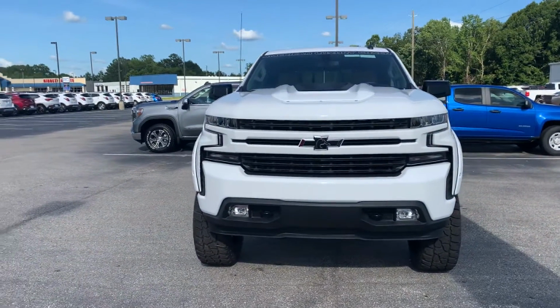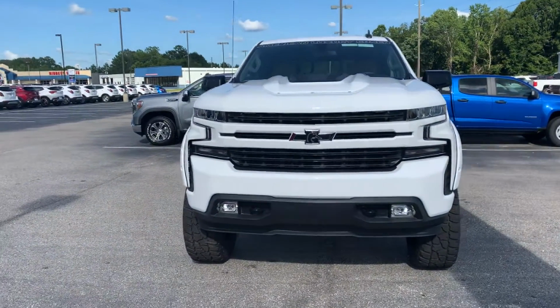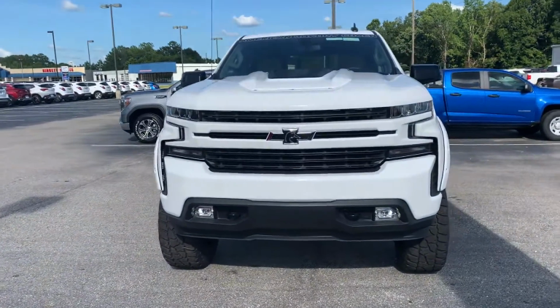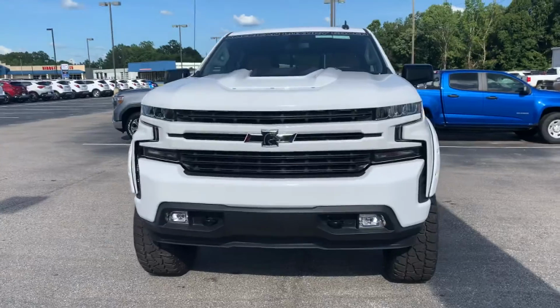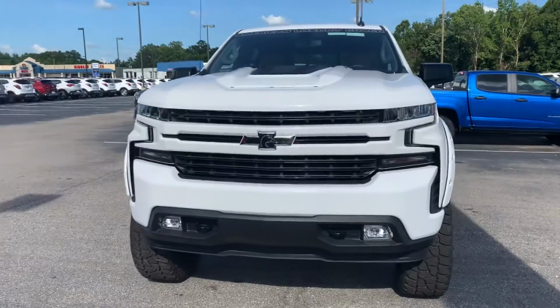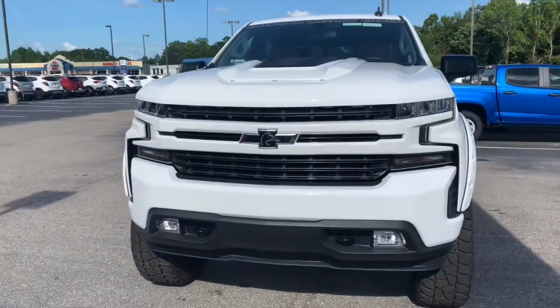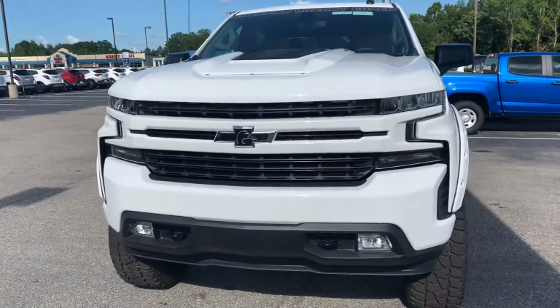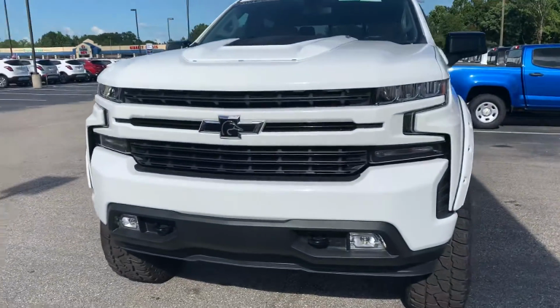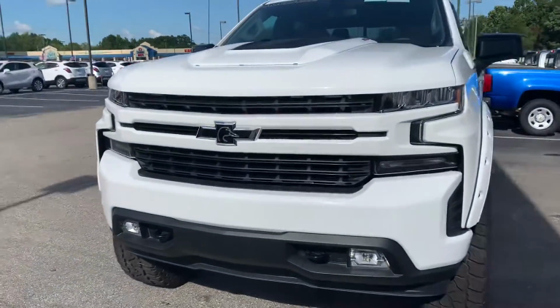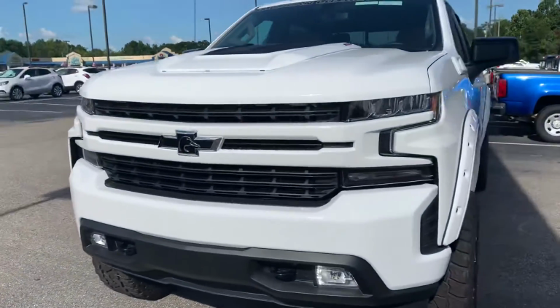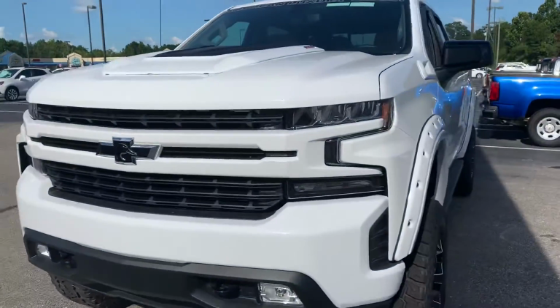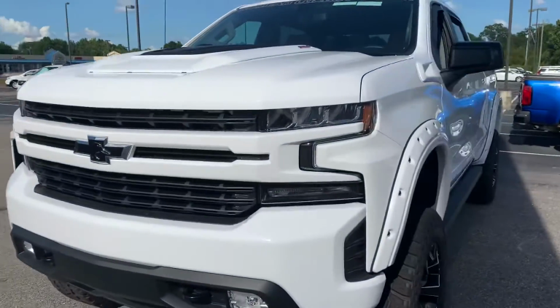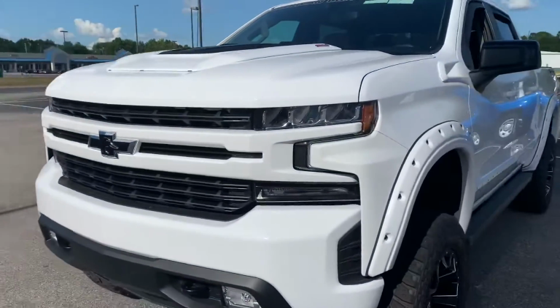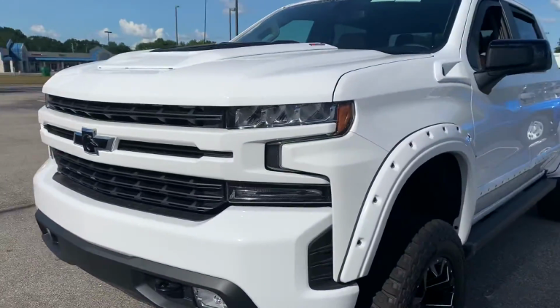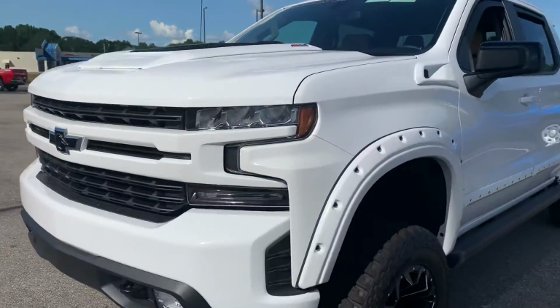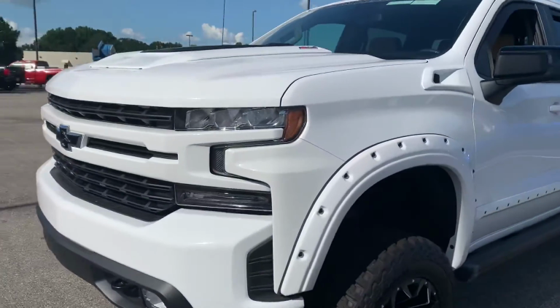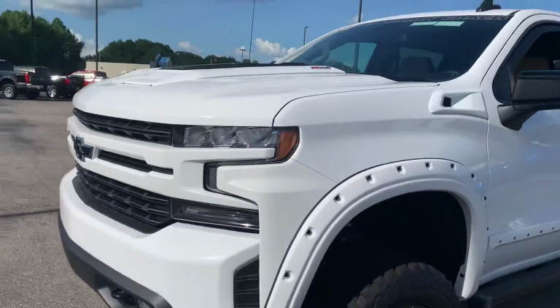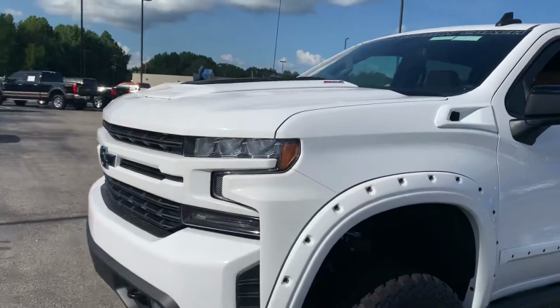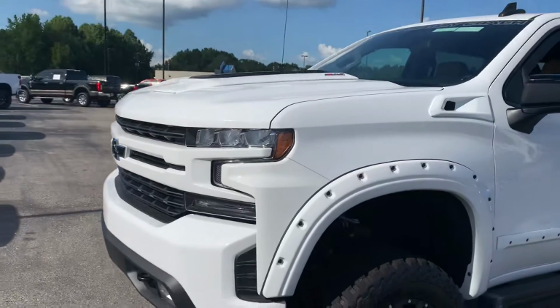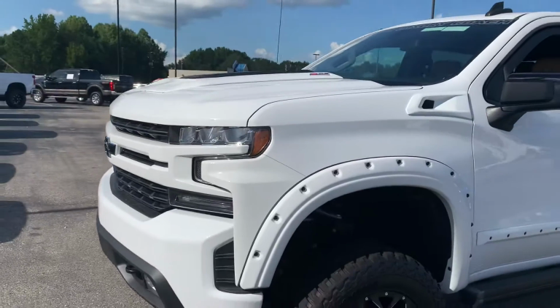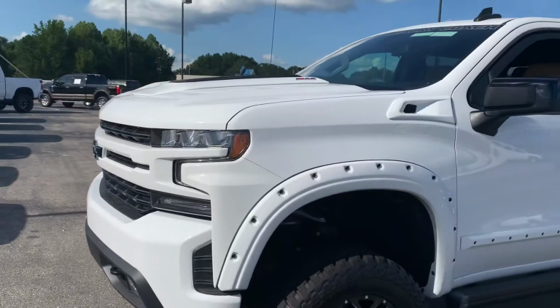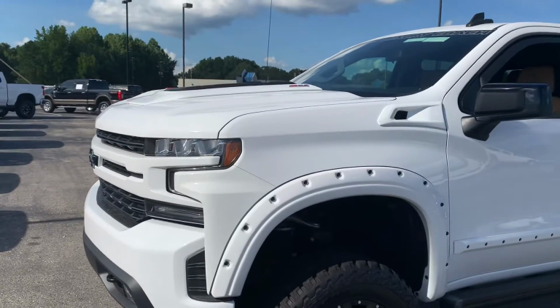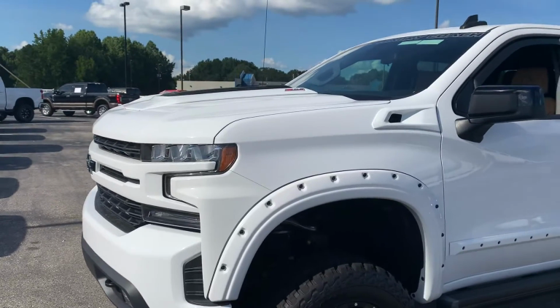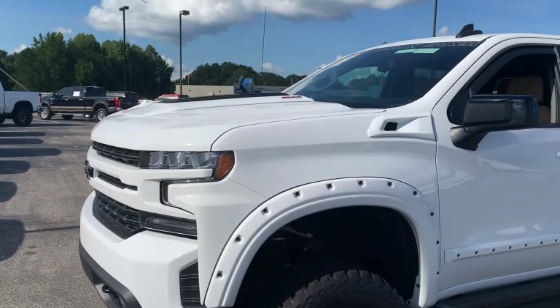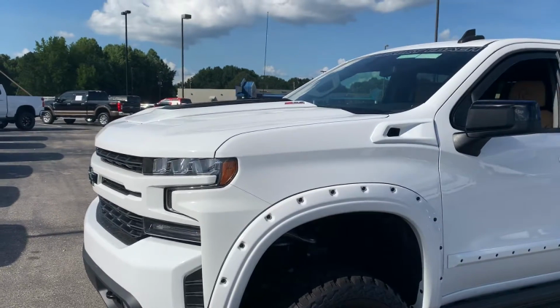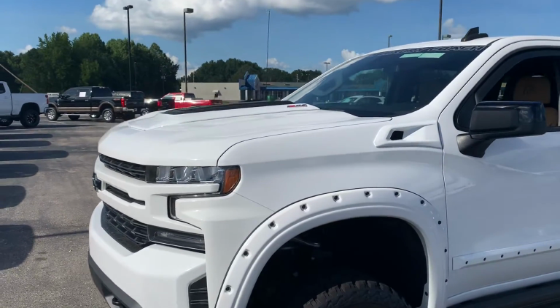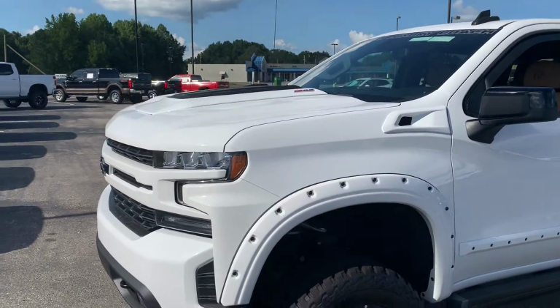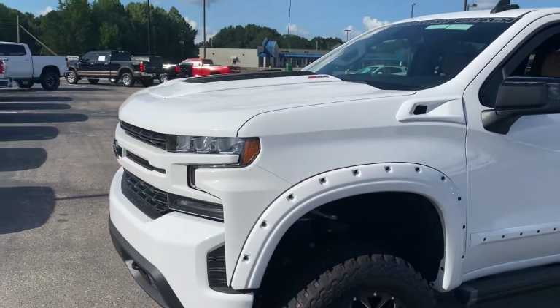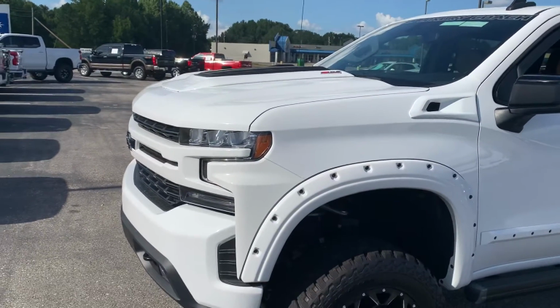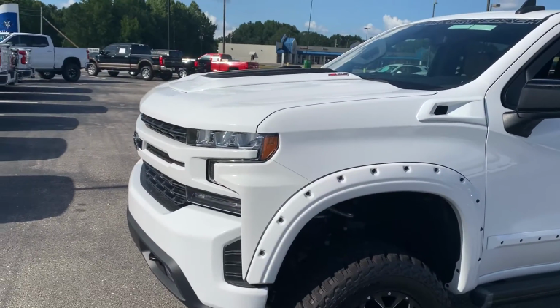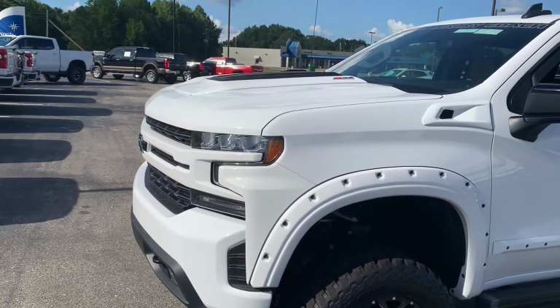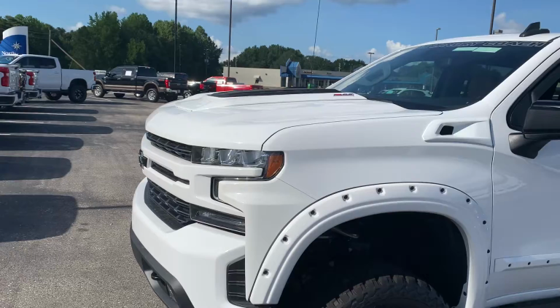The American Luxury Coach trucks are kind of like a fingerprint because you very rarely see two of the same truck. Notice that this one has a functioning hood scoop.